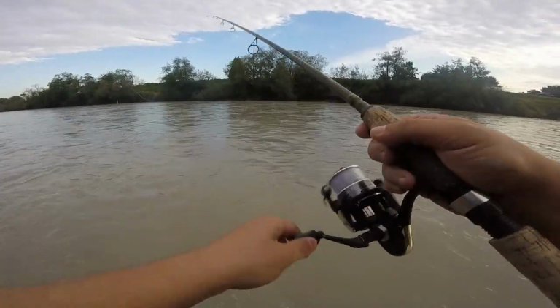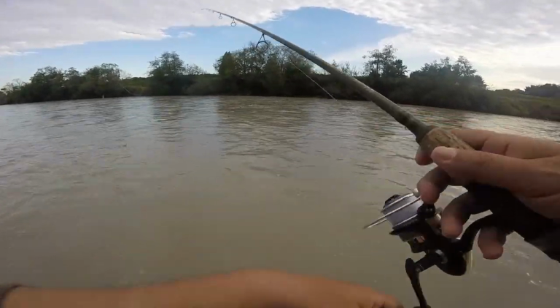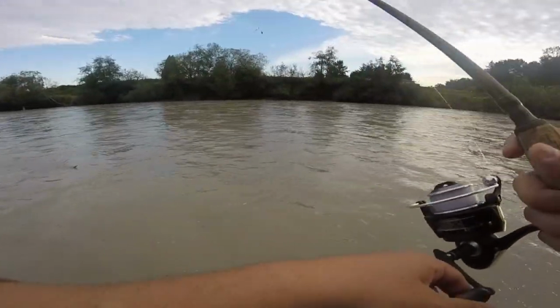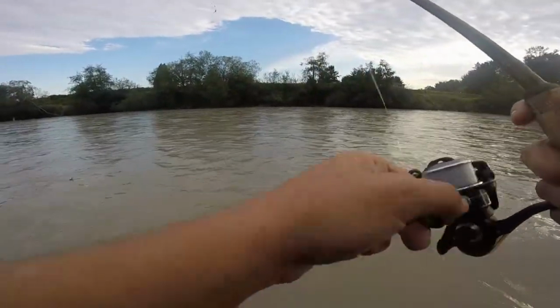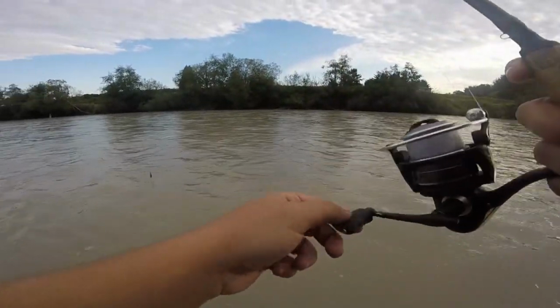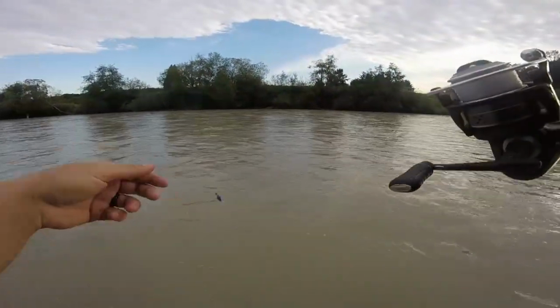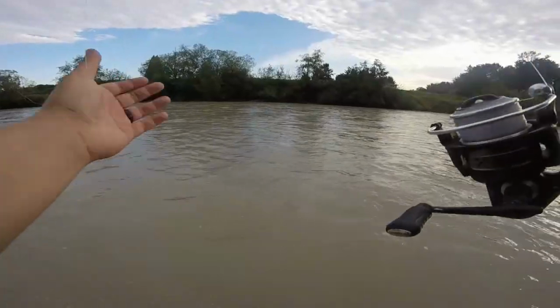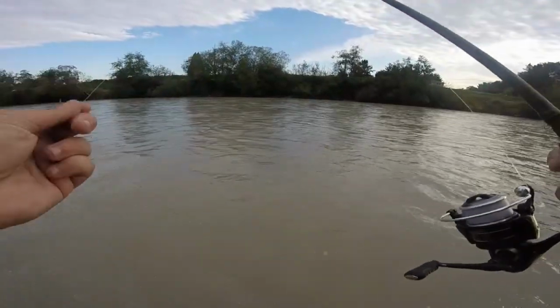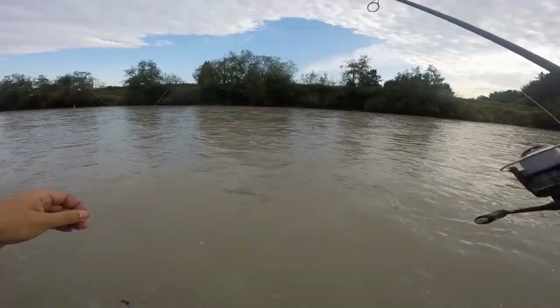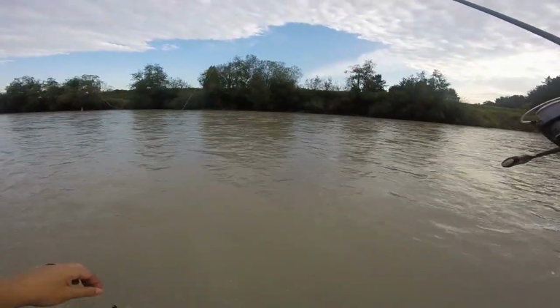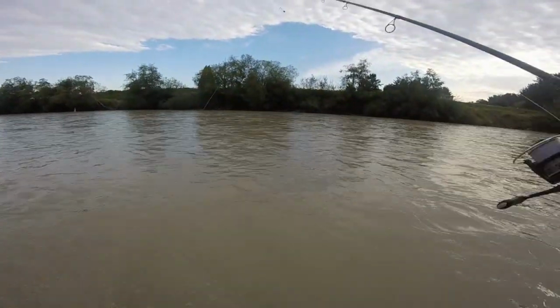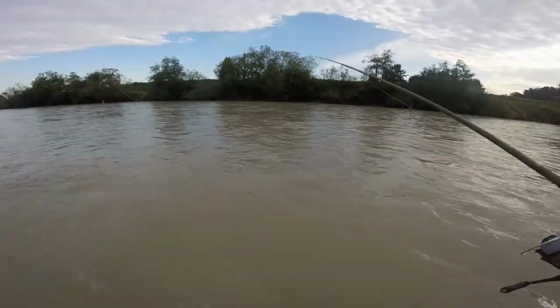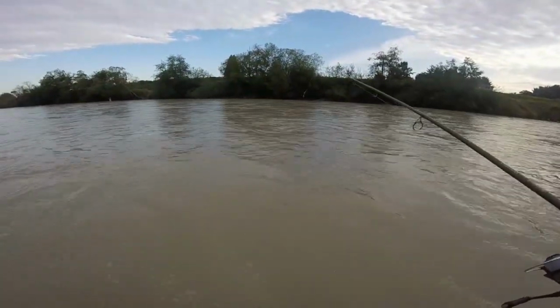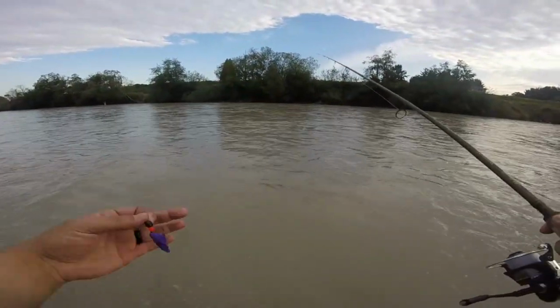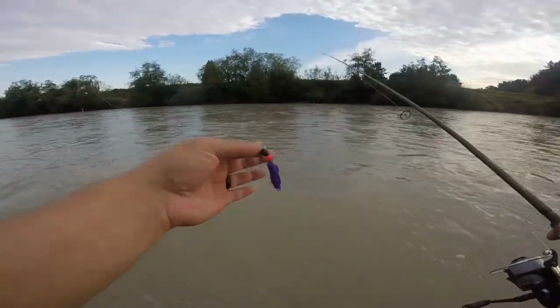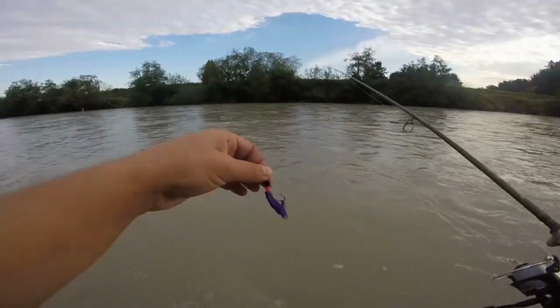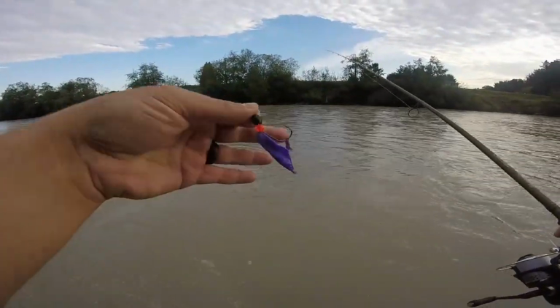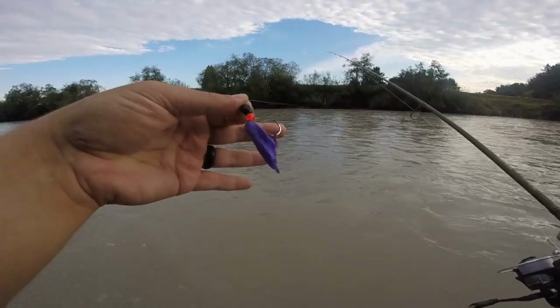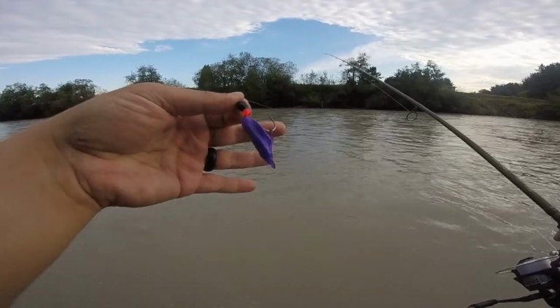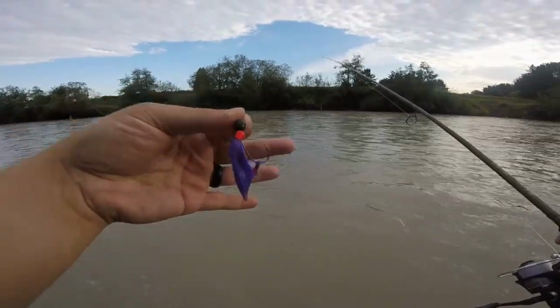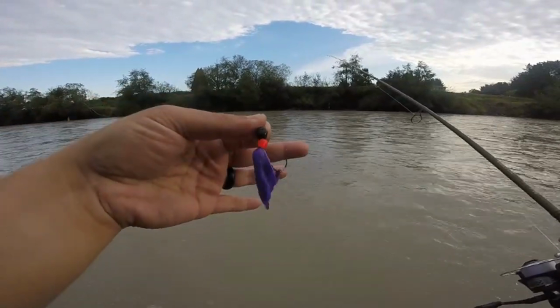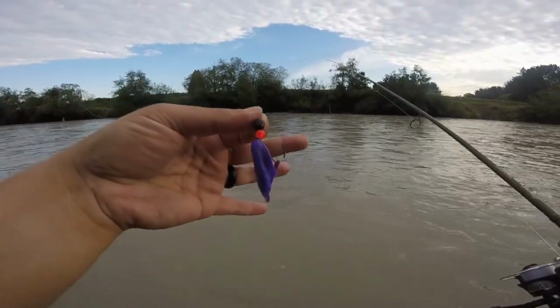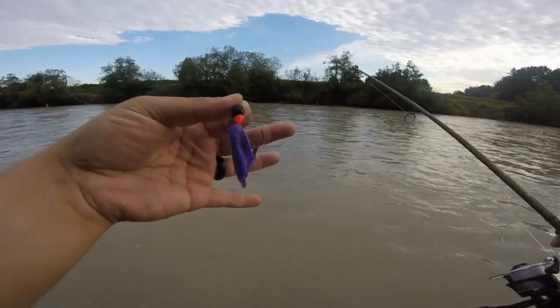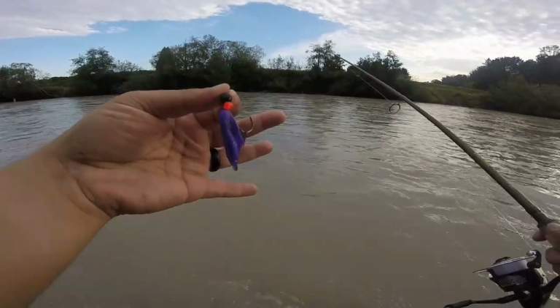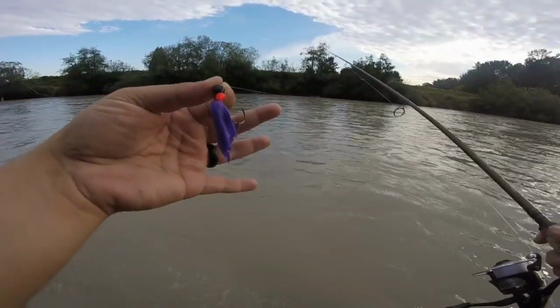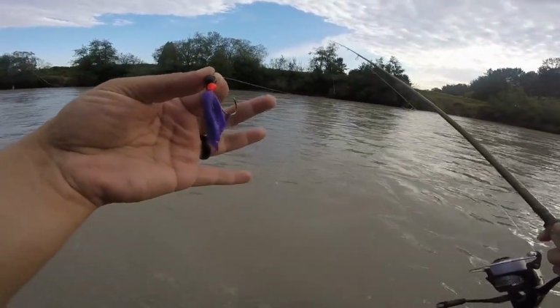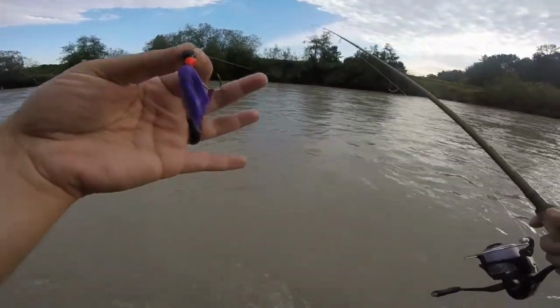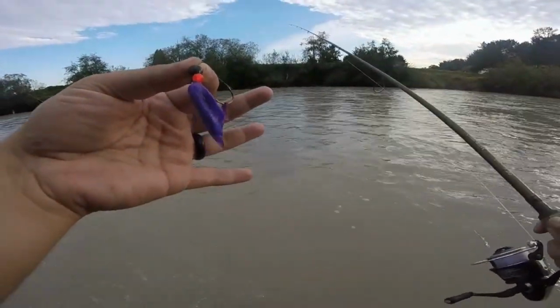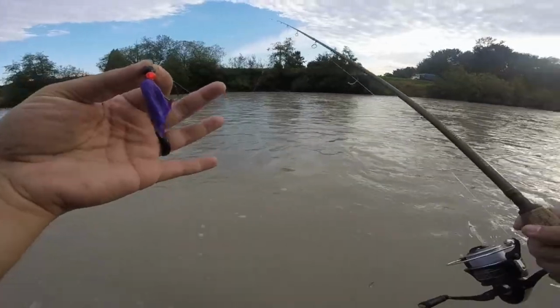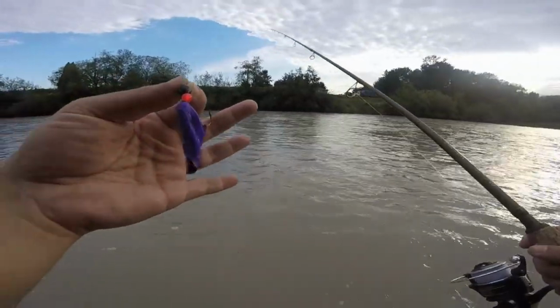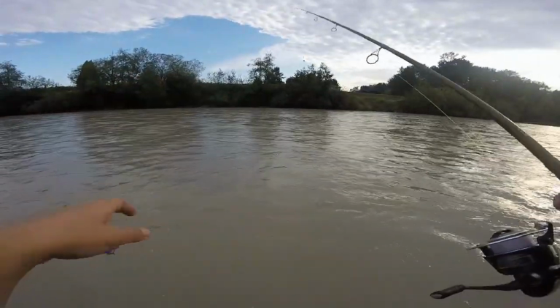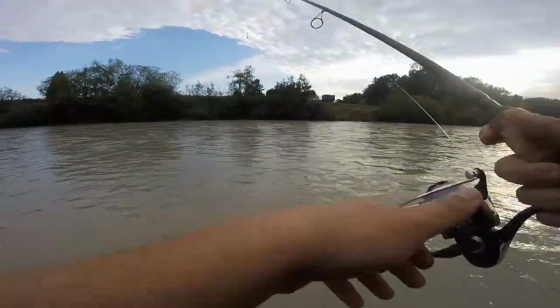Alright you guys, let me show you the new setup. We just got a three-way barrel swivel up there with a half ounce clipped on. And that's the sauce right there: tiny black bead, small red, one-hot hook, barbed pinched, and a little bit of purple yarn.